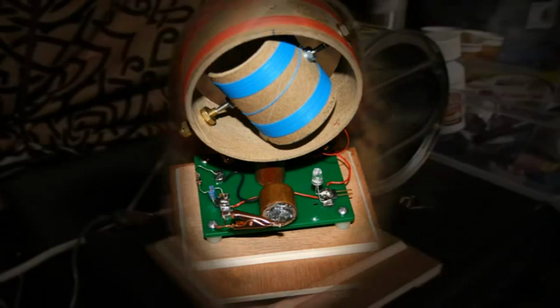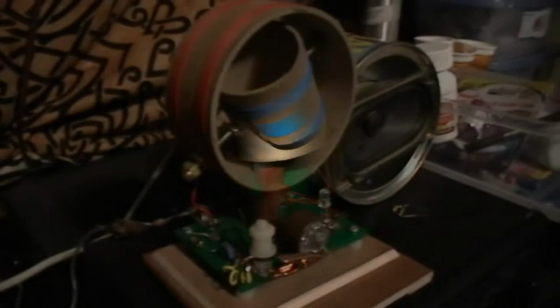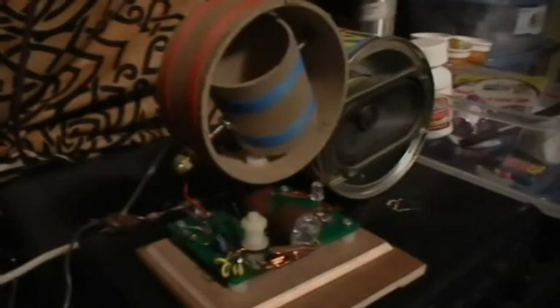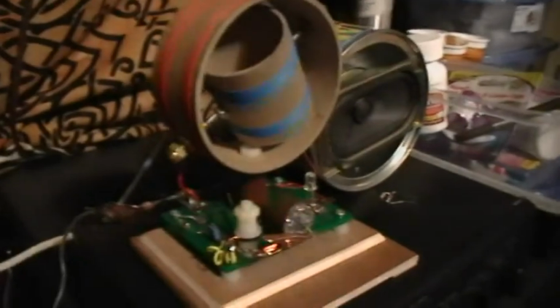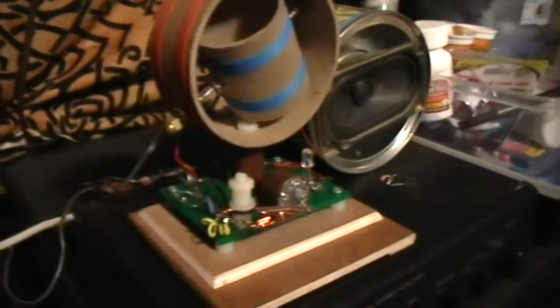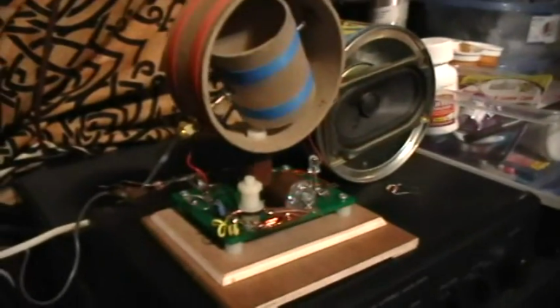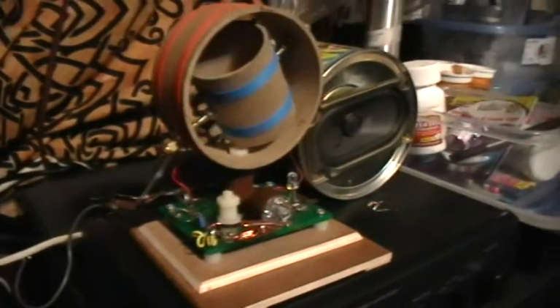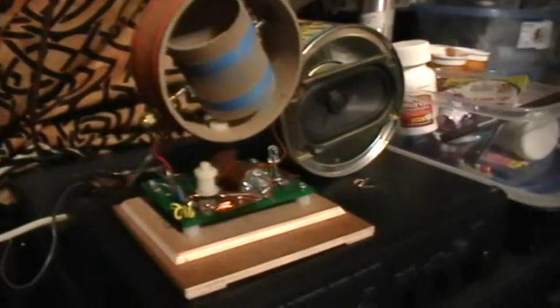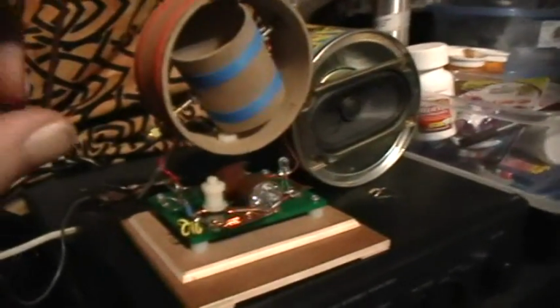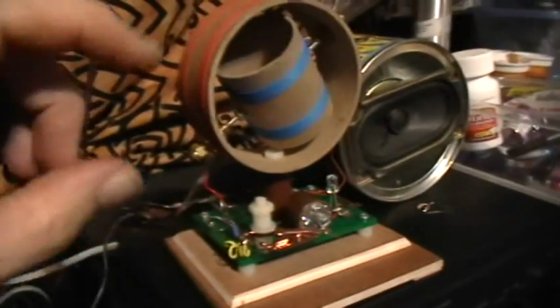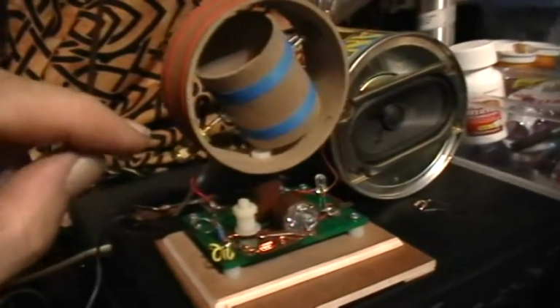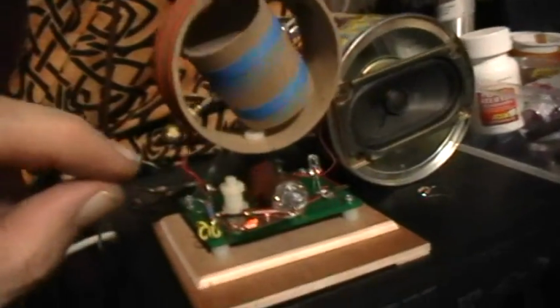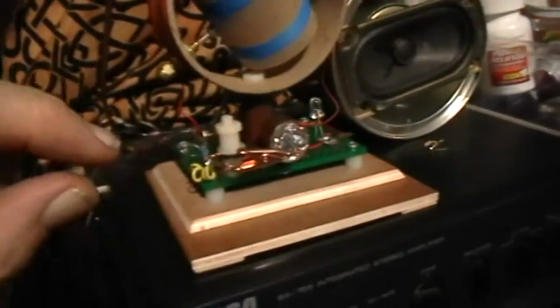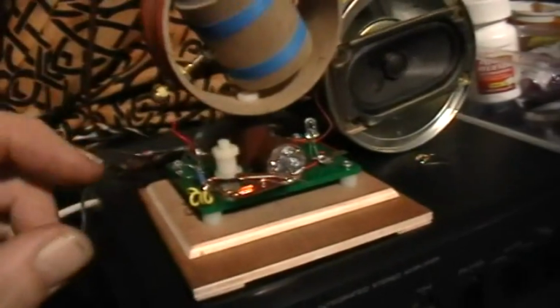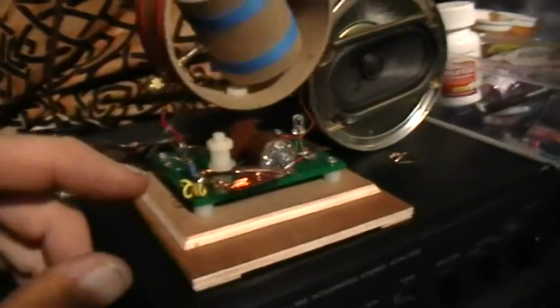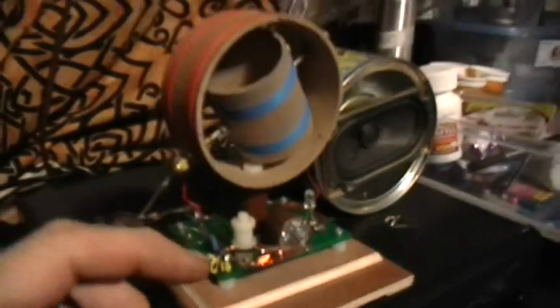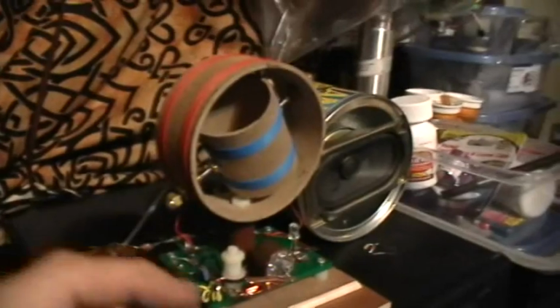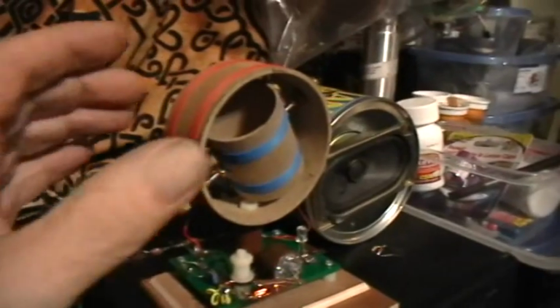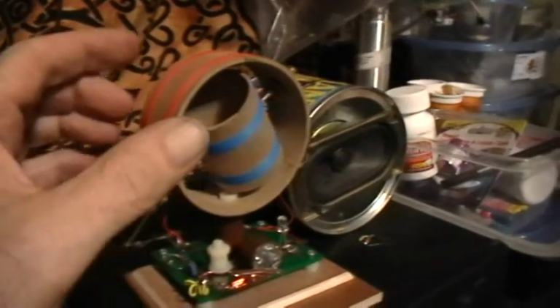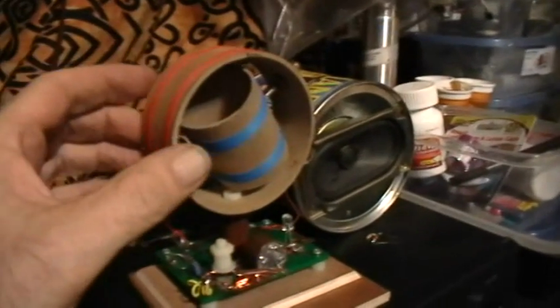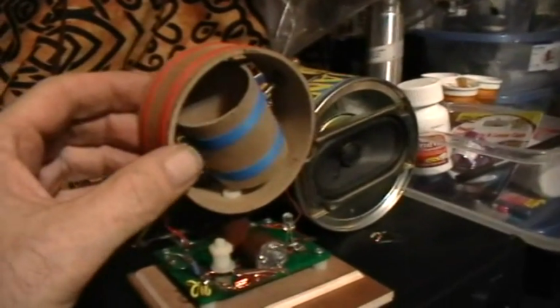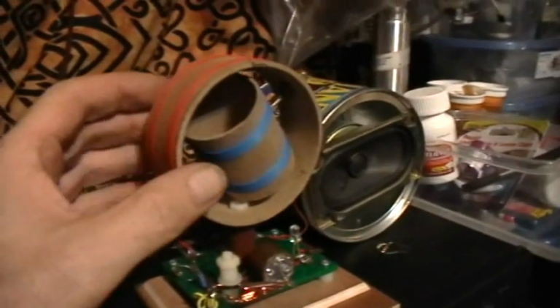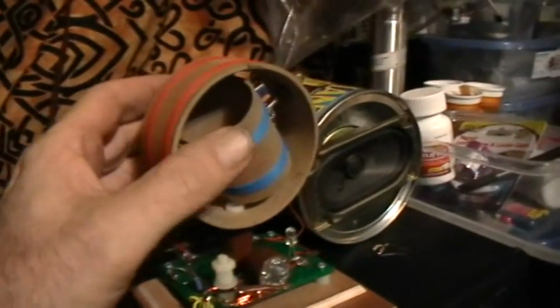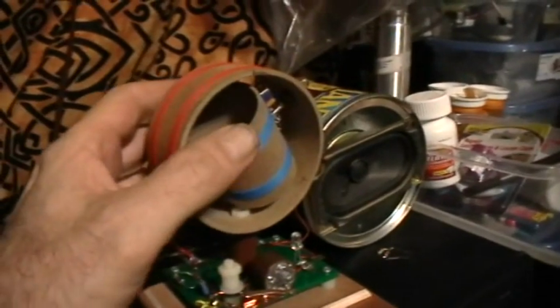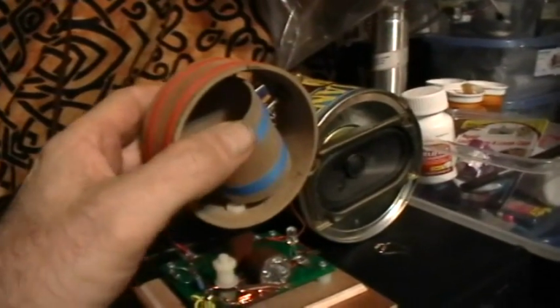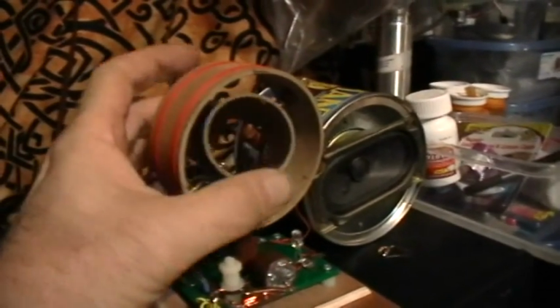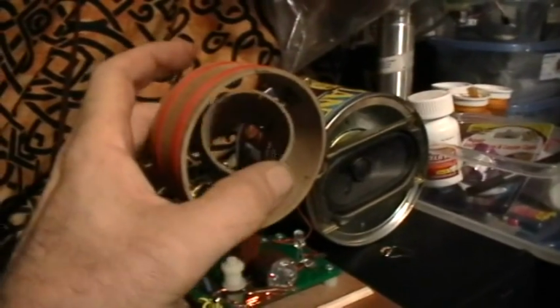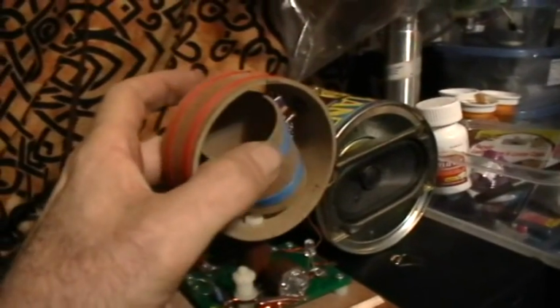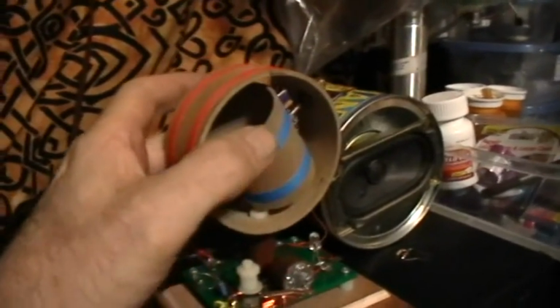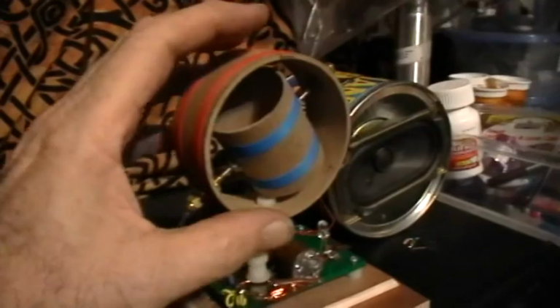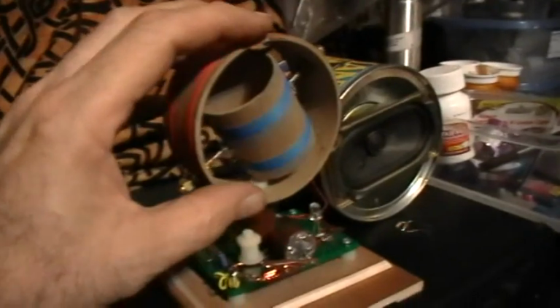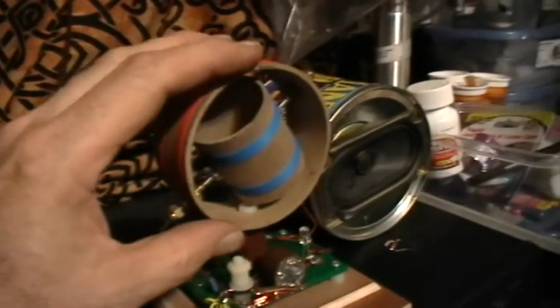Good evening, welcome to my laboratory. What you're looking at there is the Tinsel Crystal Radio. This is a variometer-style tuning coil — that's the coil for it.